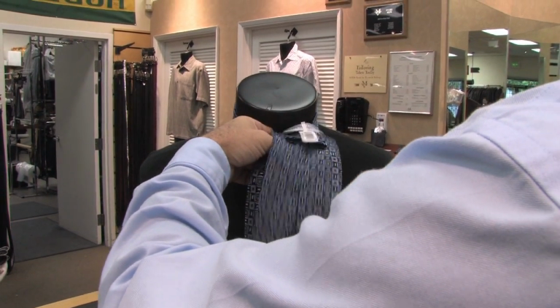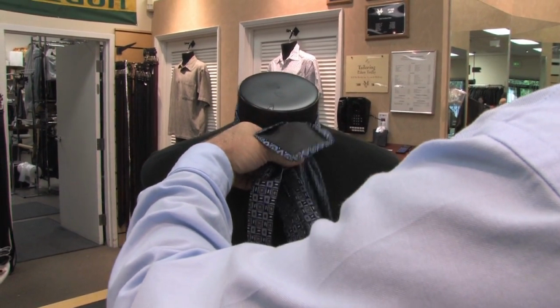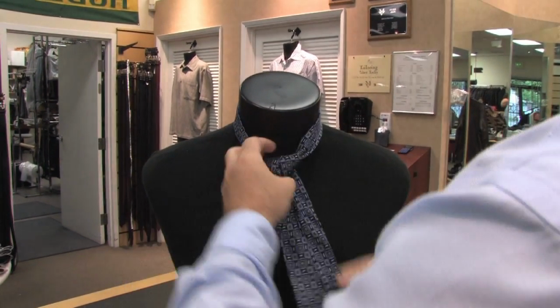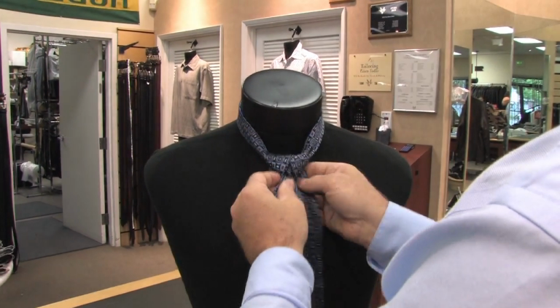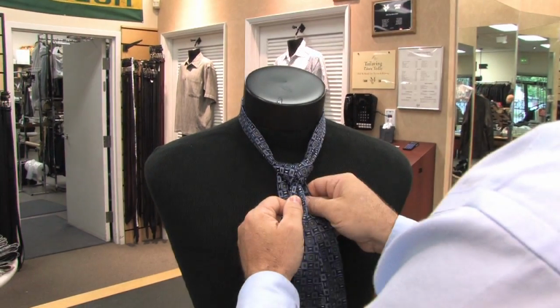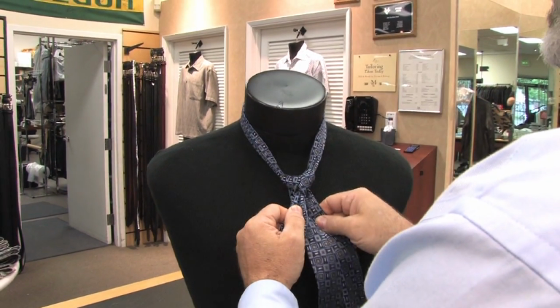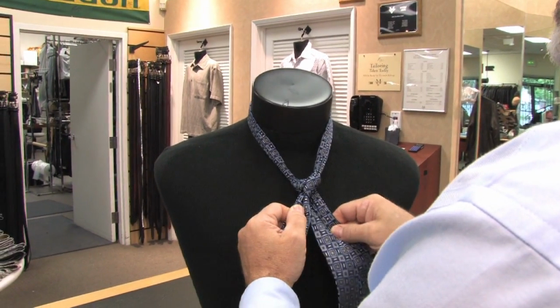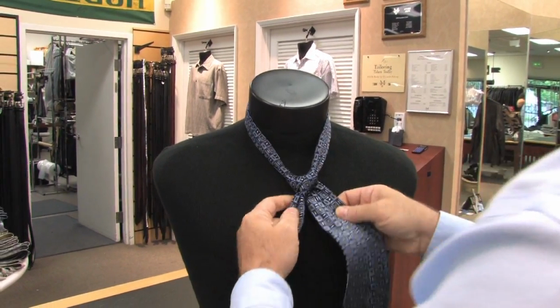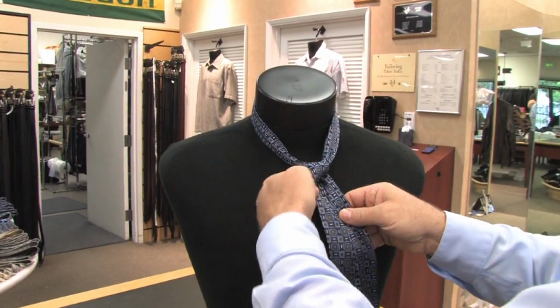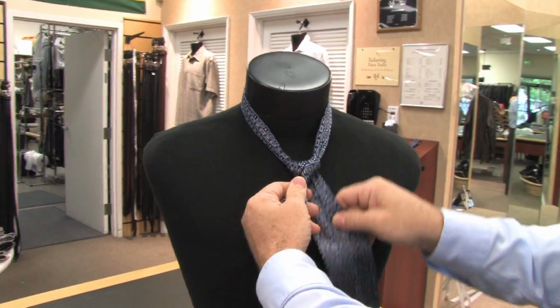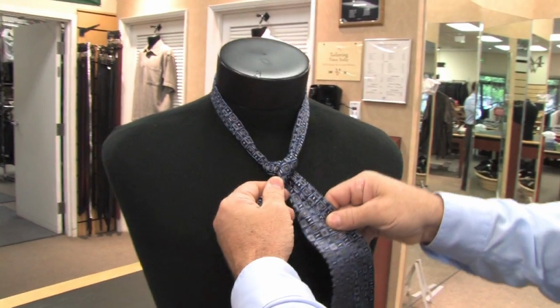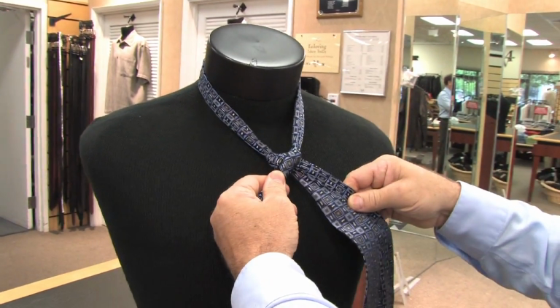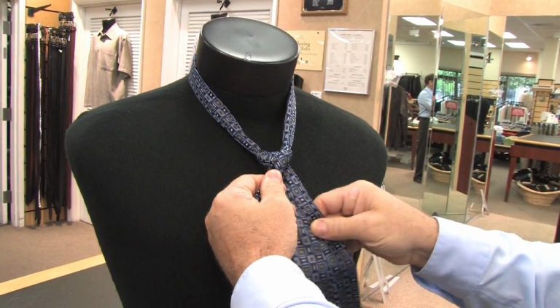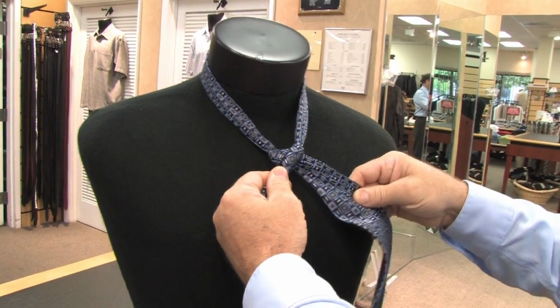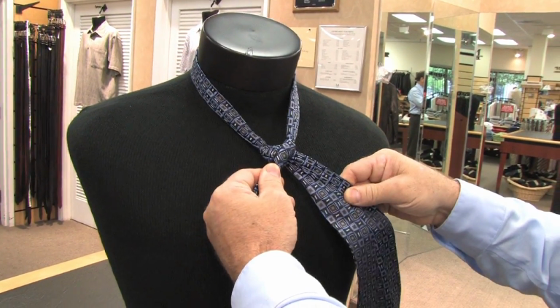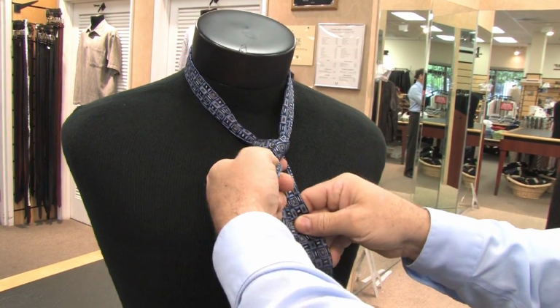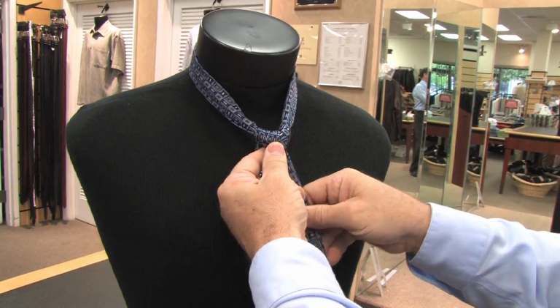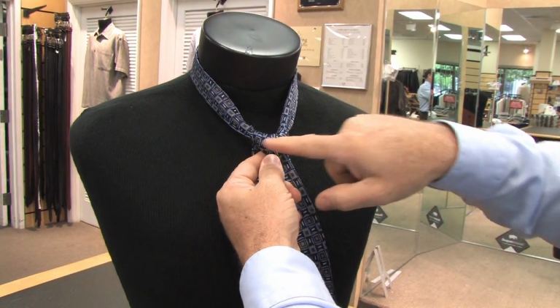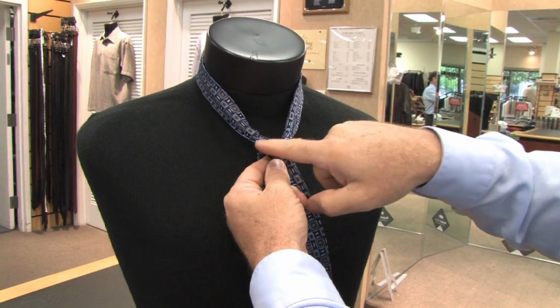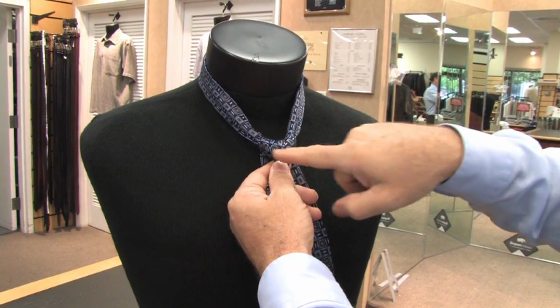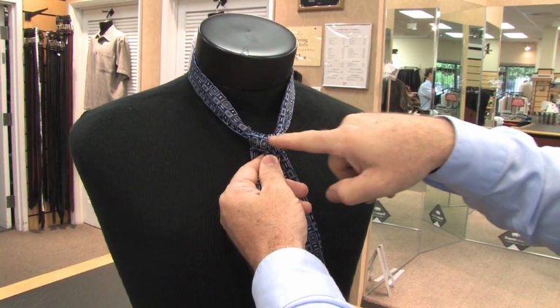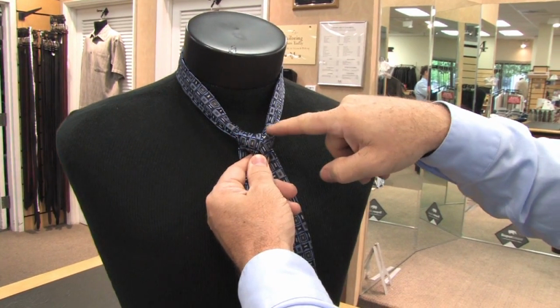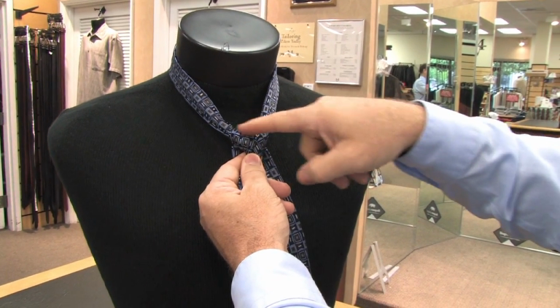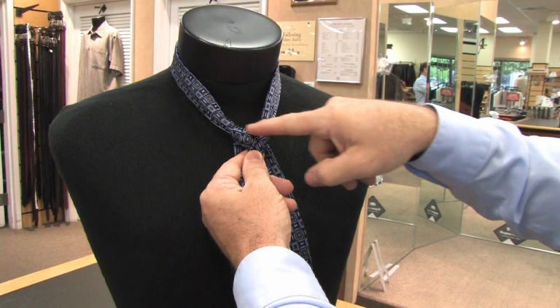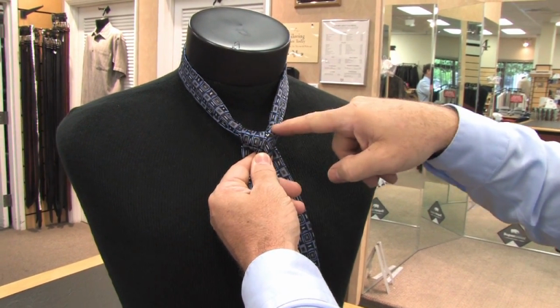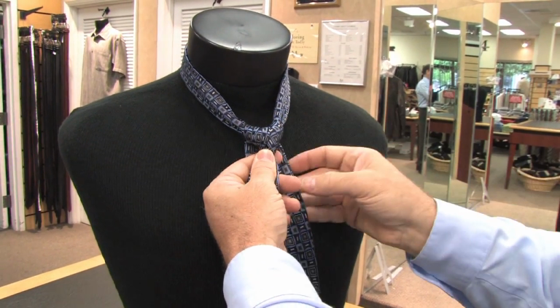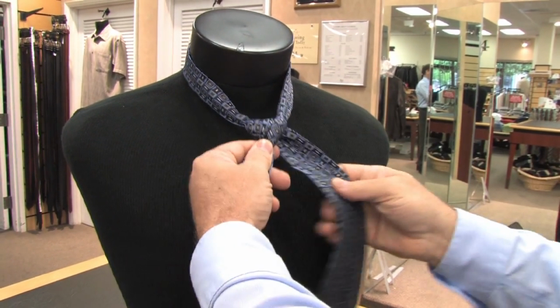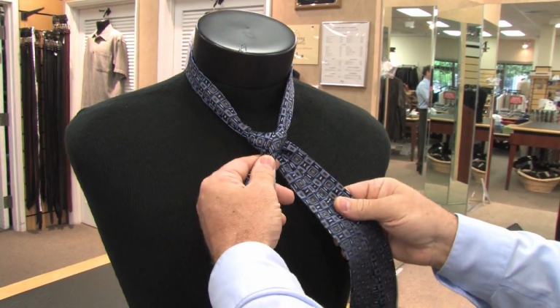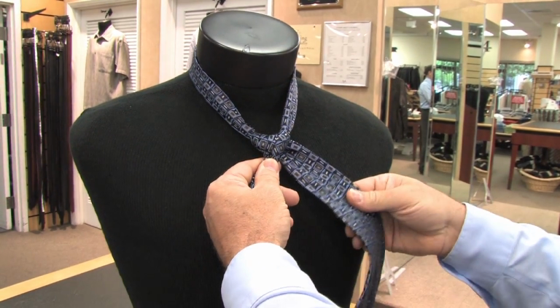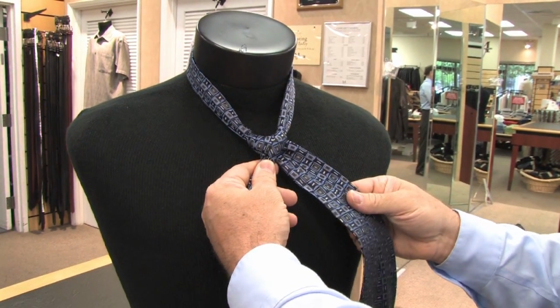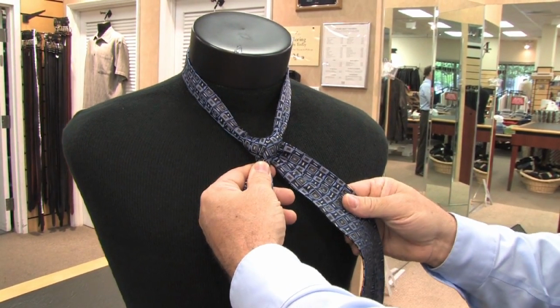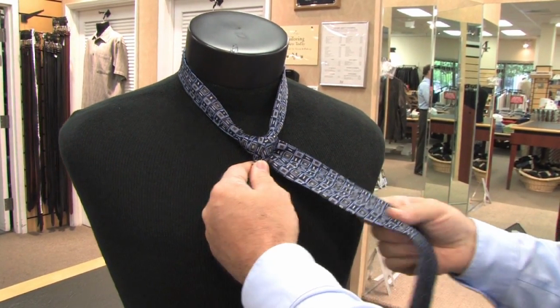Pull it down and then back over to the other side and then you pull it tight by pulling down and across your chest, and that makes a small triangle or a U-shape there. That's the form of the tie, or the base.